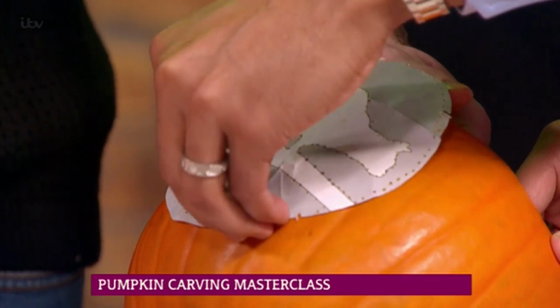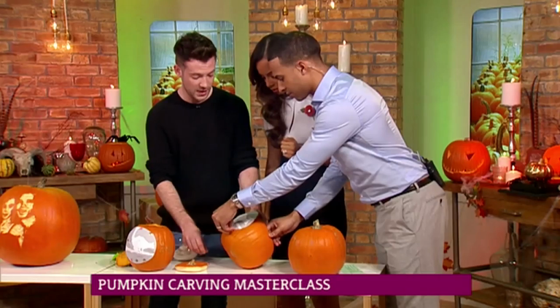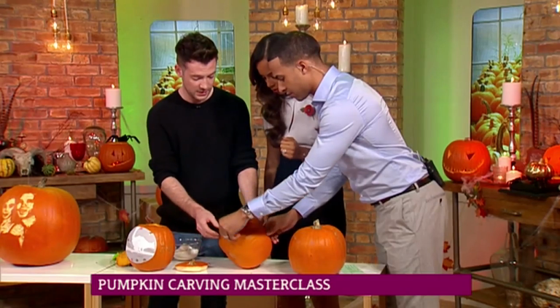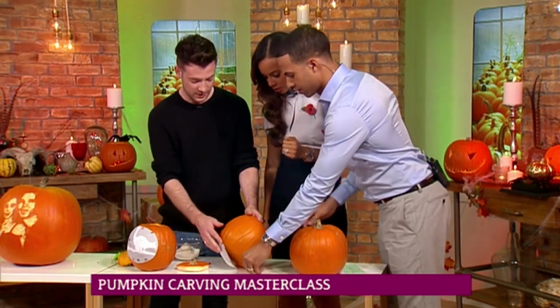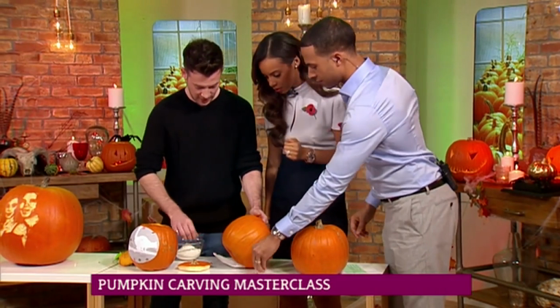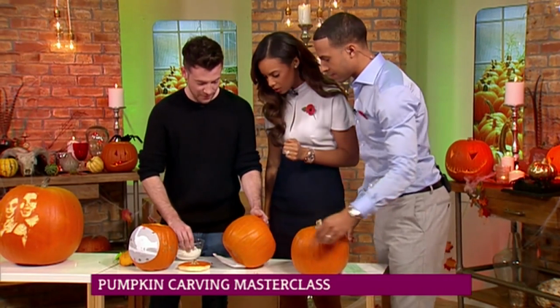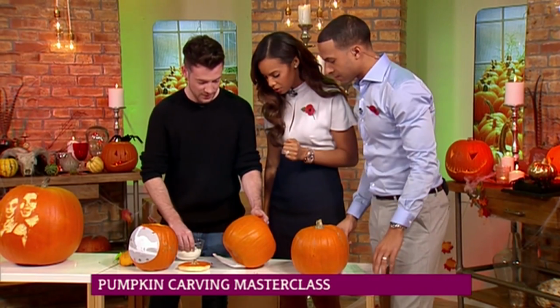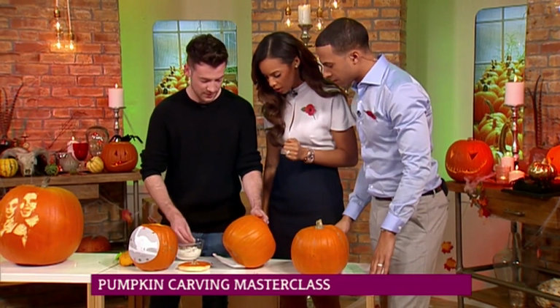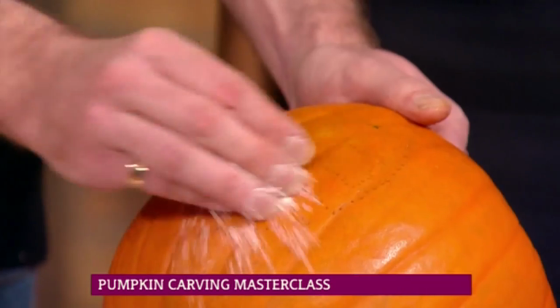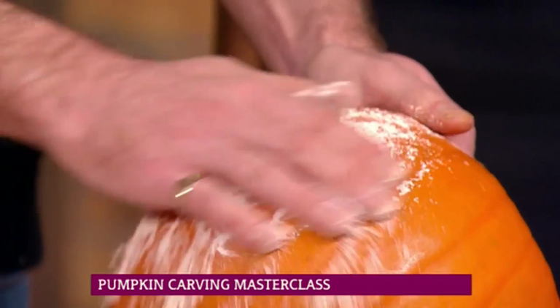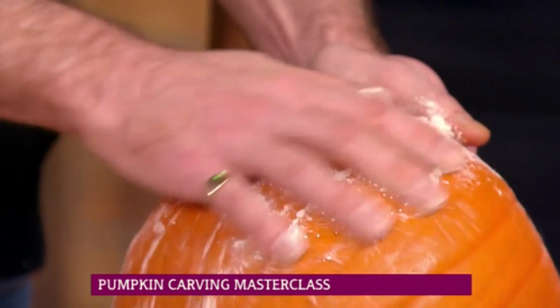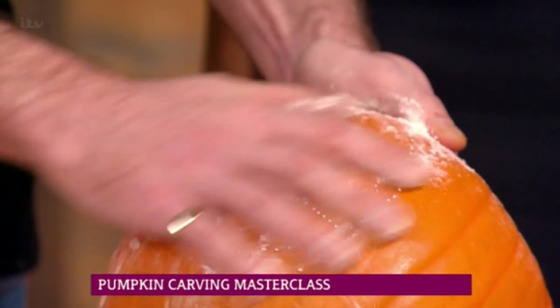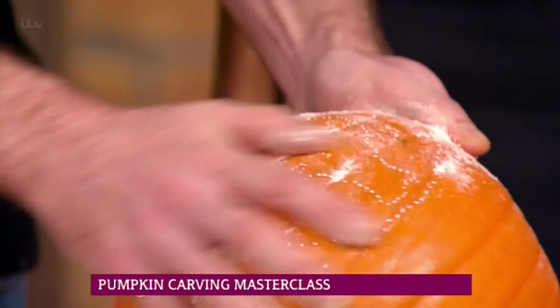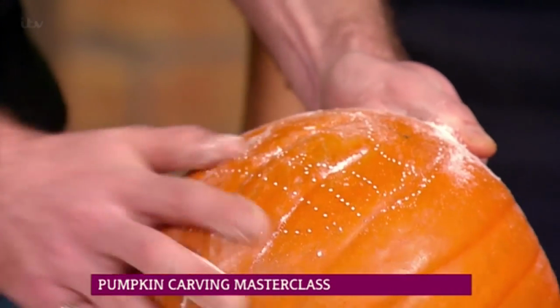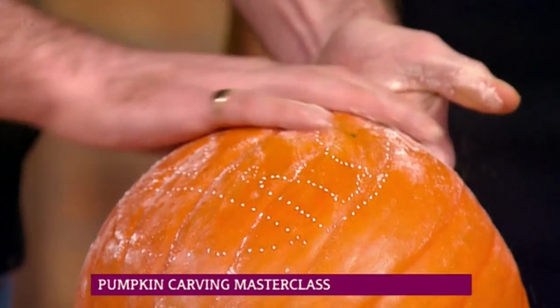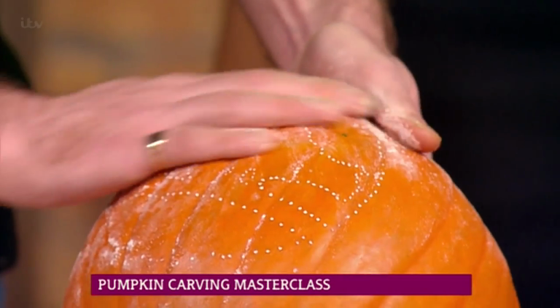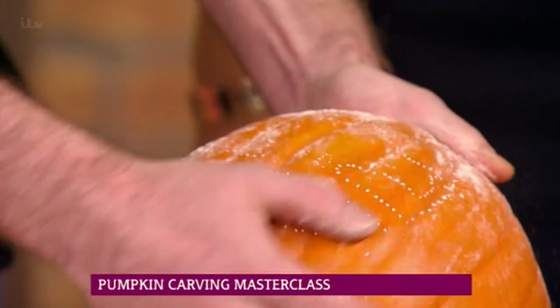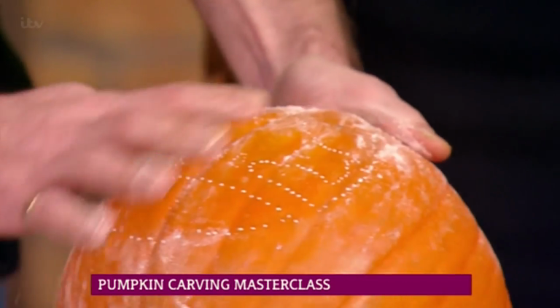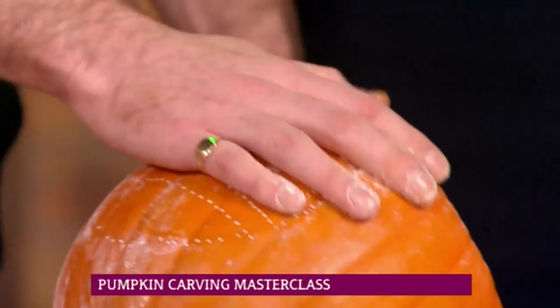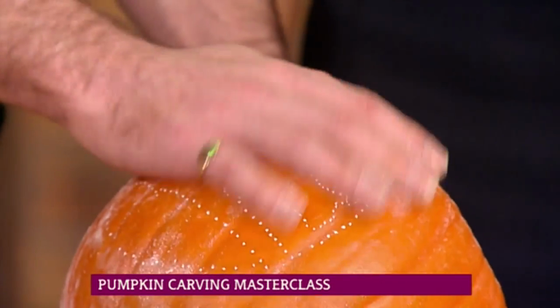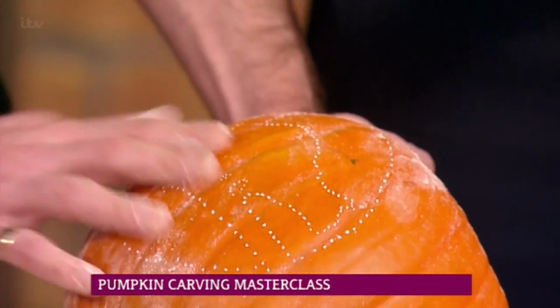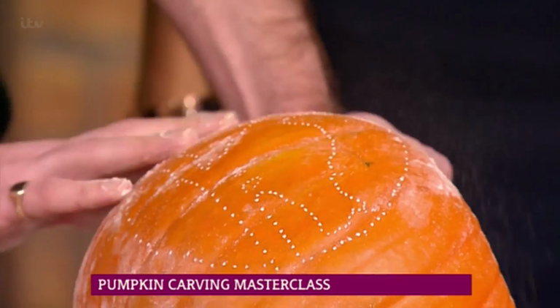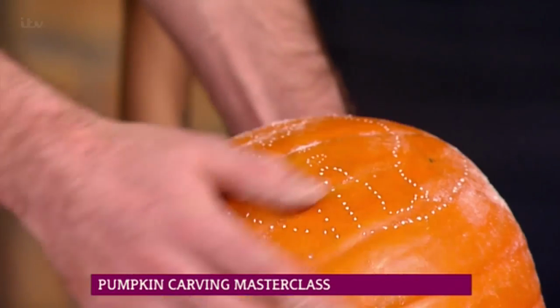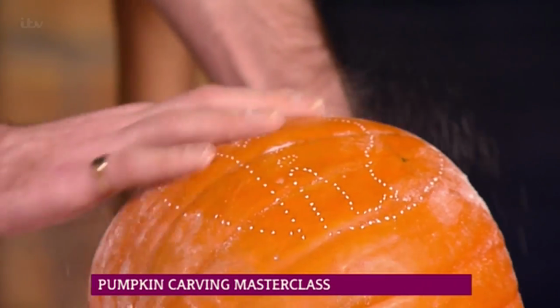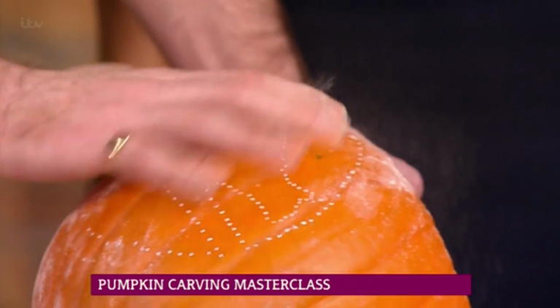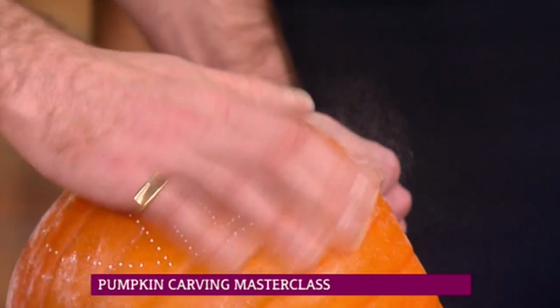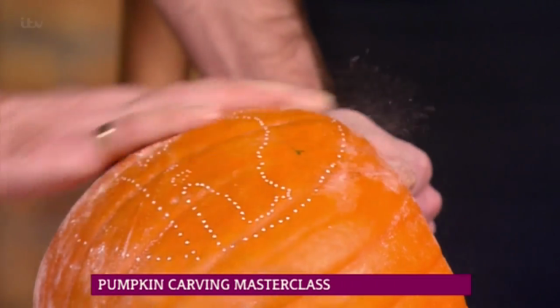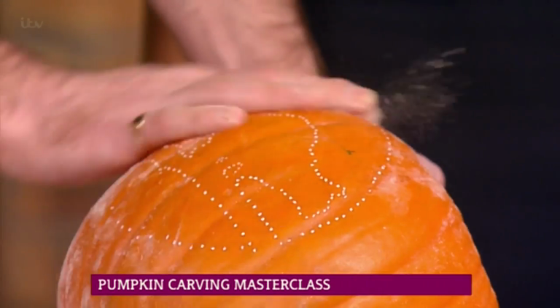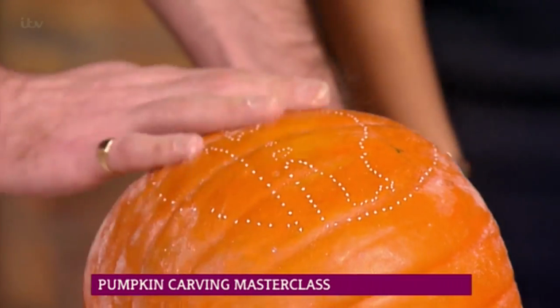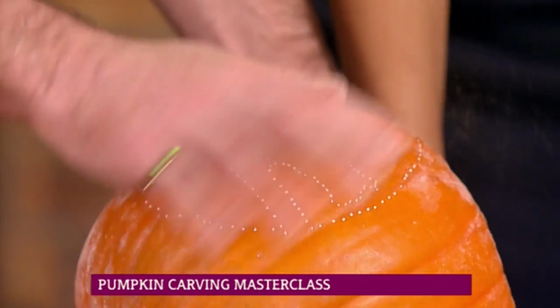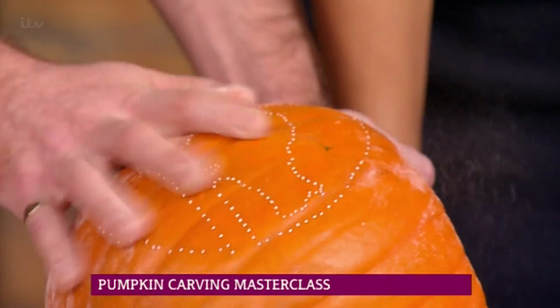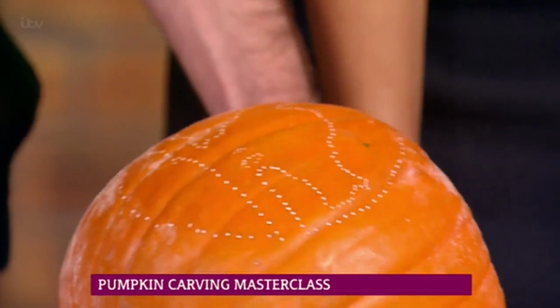And then what you can do is rub flour into it. And then the flour shows you where you're going to cut. These are the skills that I need to know. Yes, Pumpkin Dave — that's brilliant, really good, it's ideal.